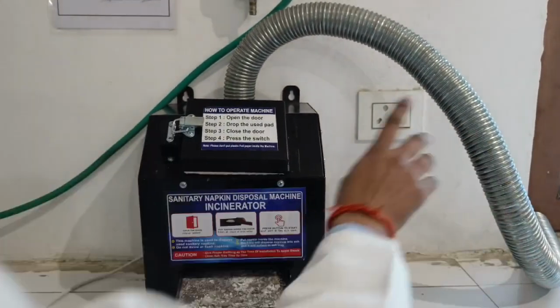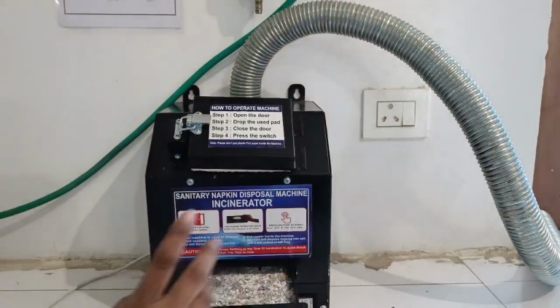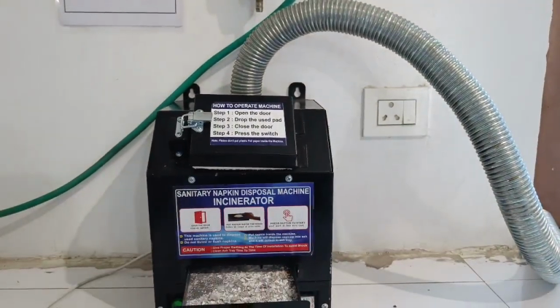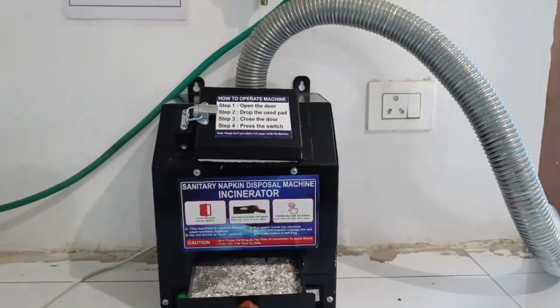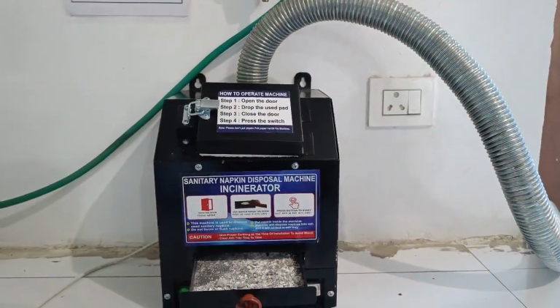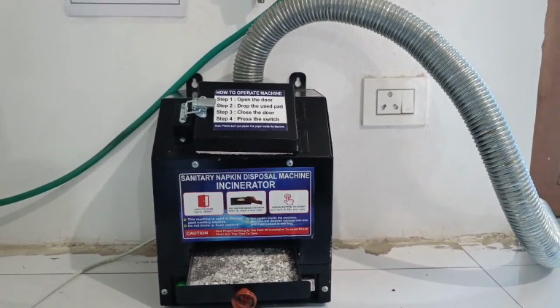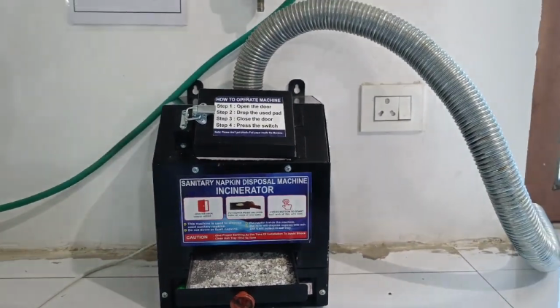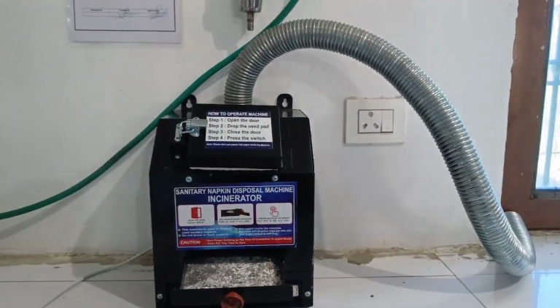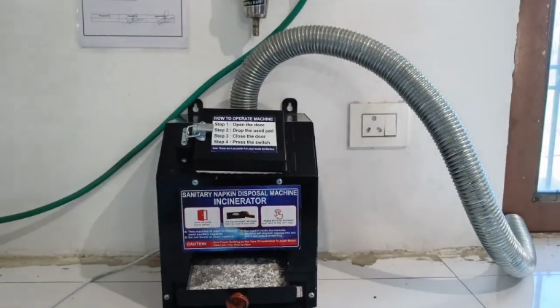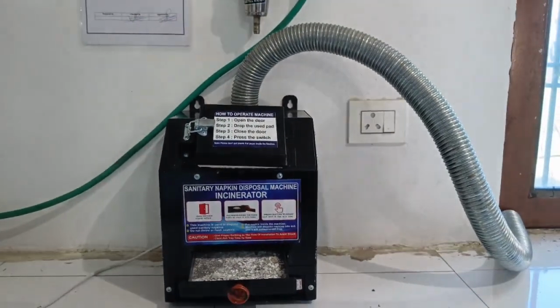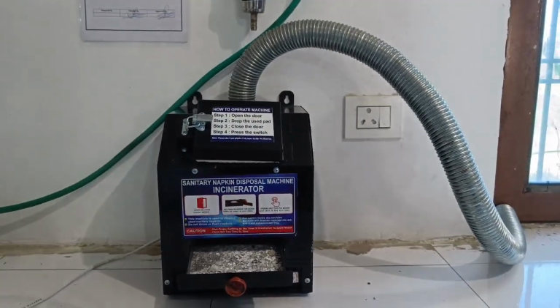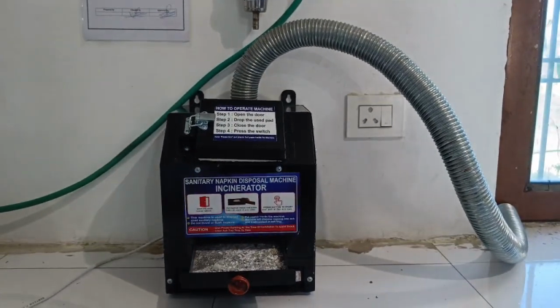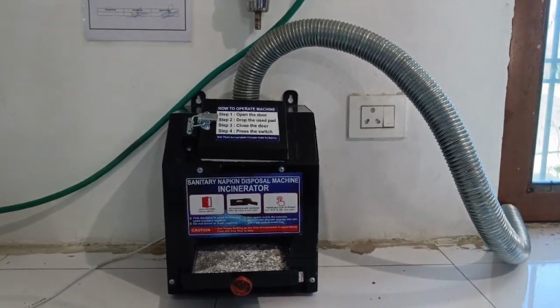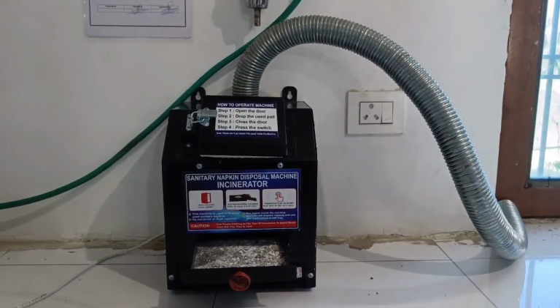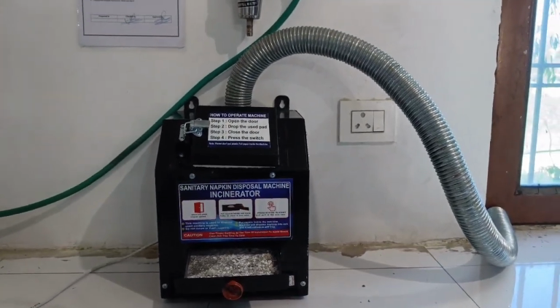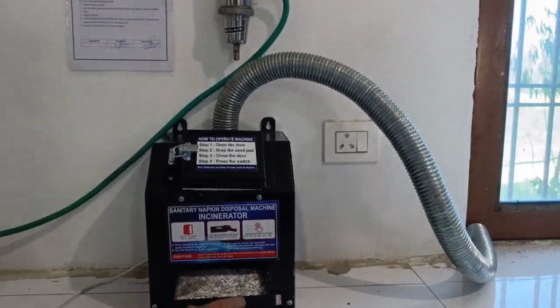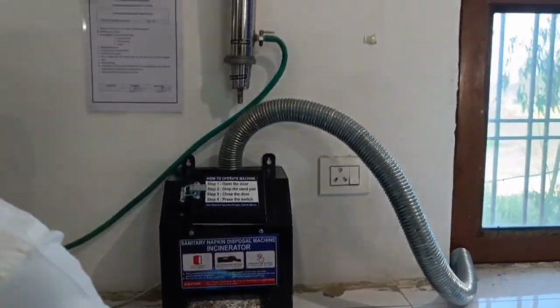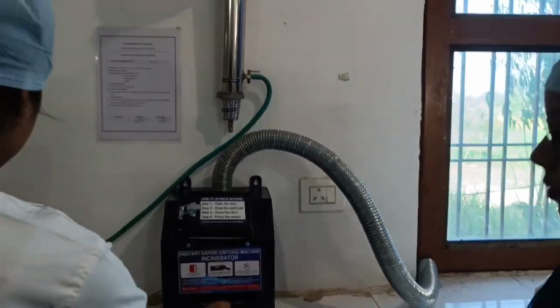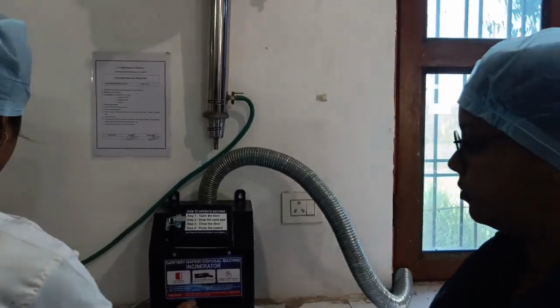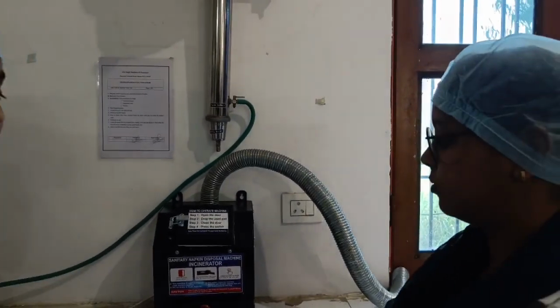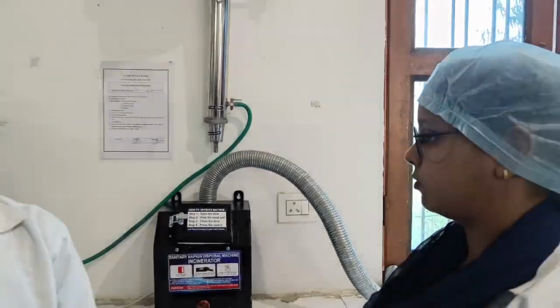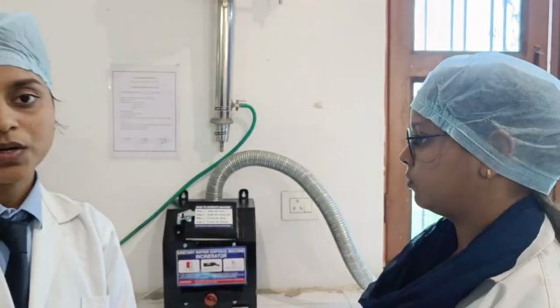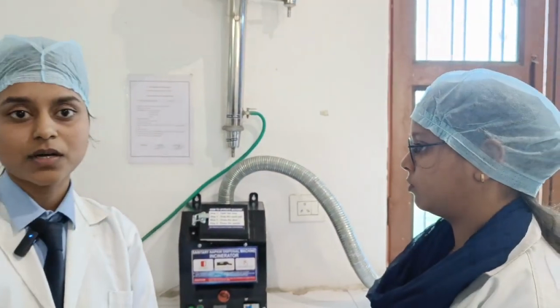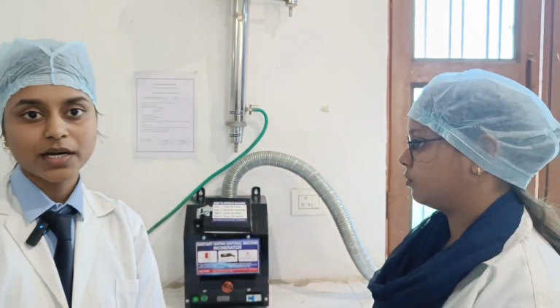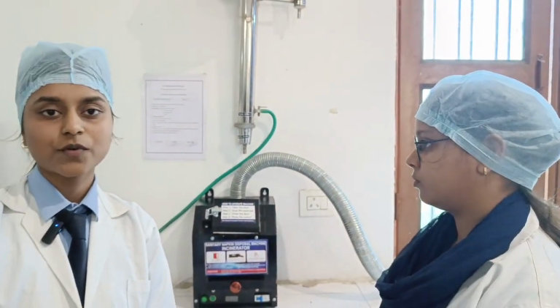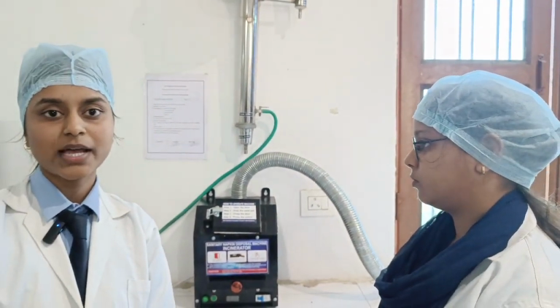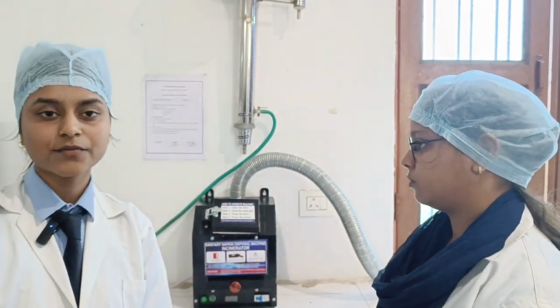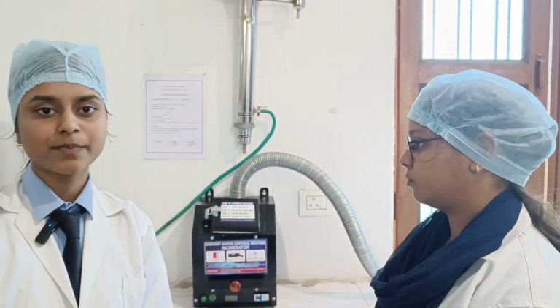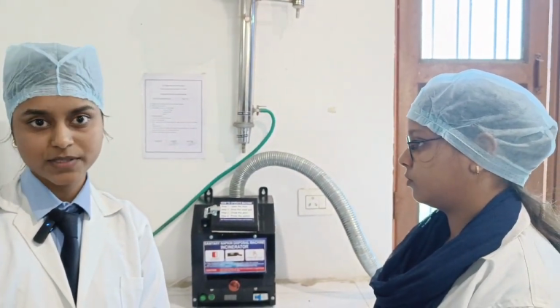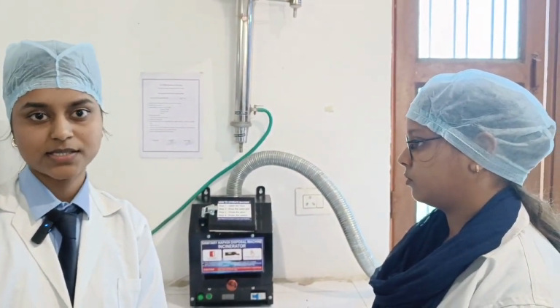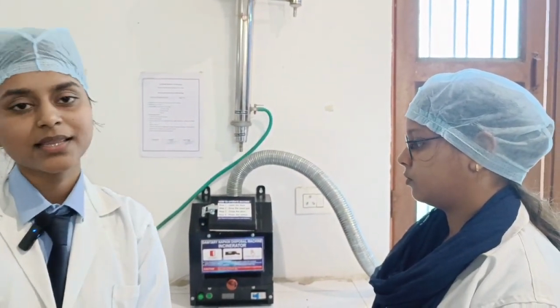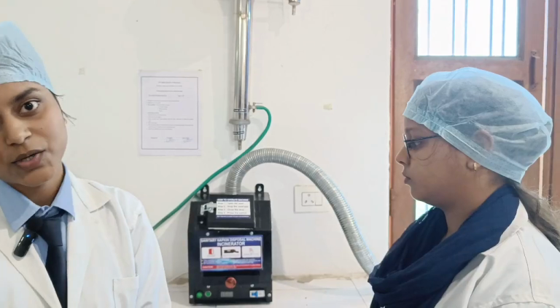This machine is easy to use, hygienic, and automatic. After doing all this, please do not forget to wash your hands for safety. Thank you.